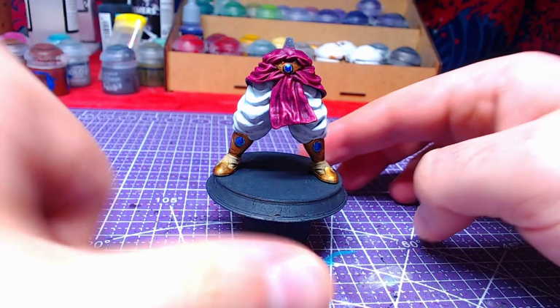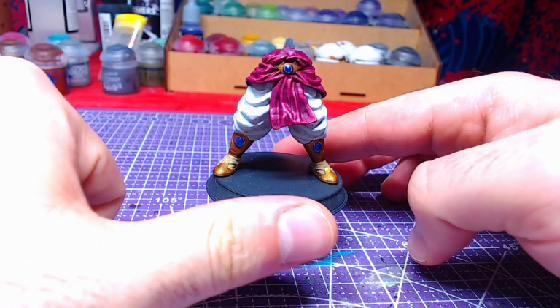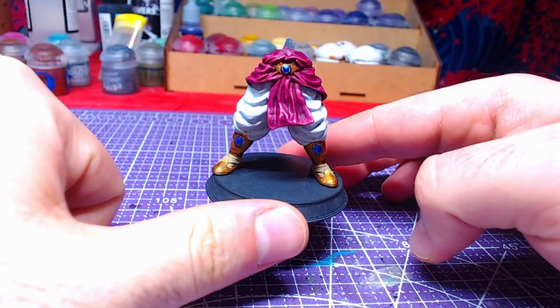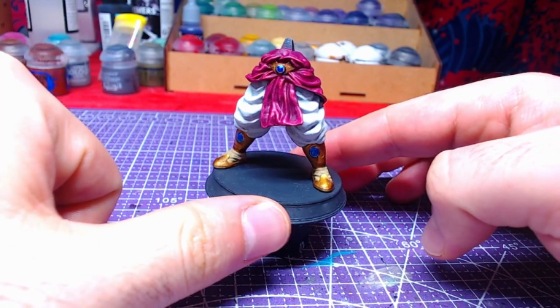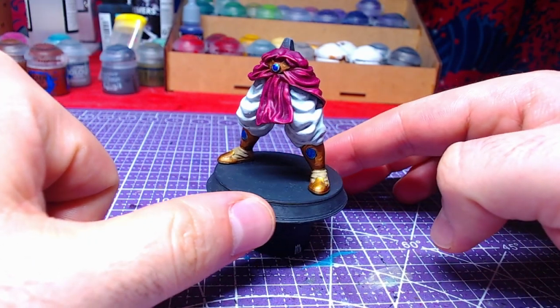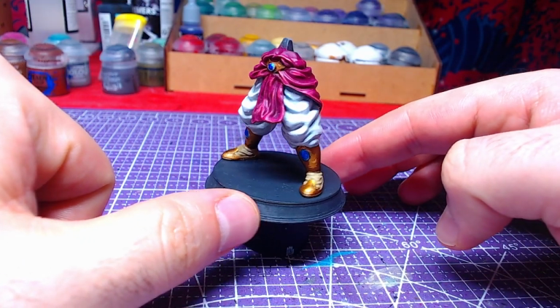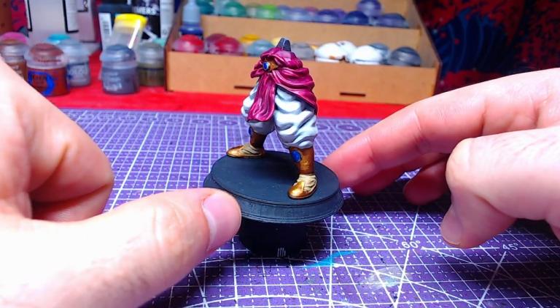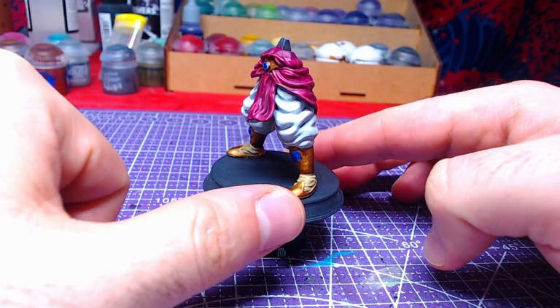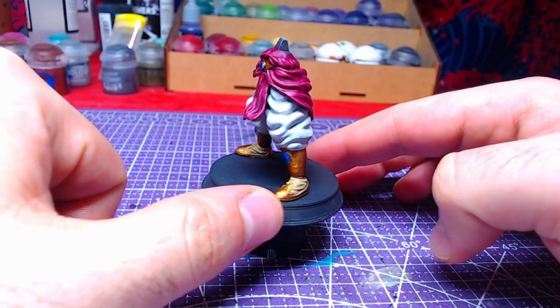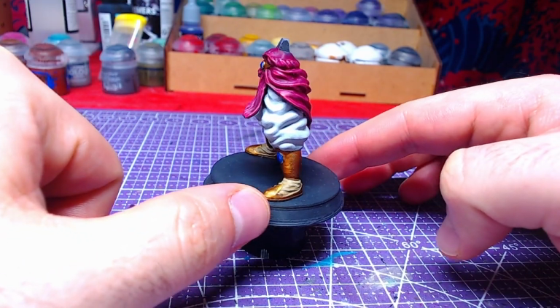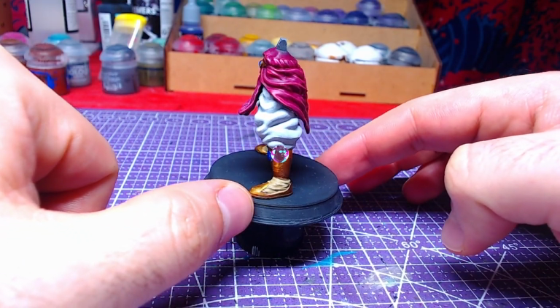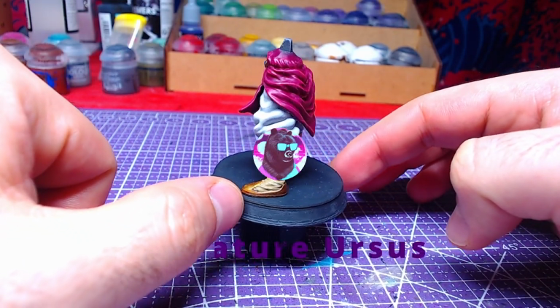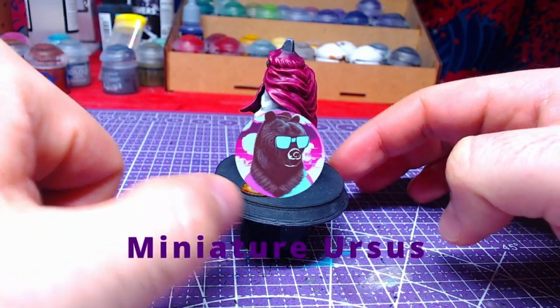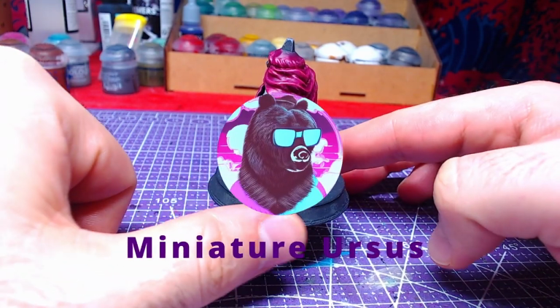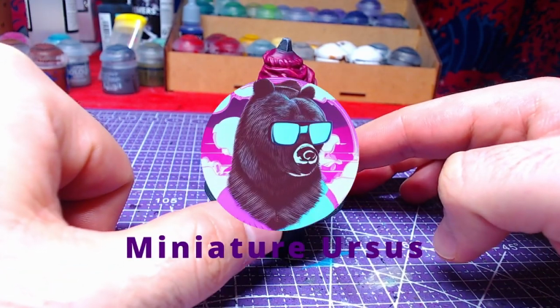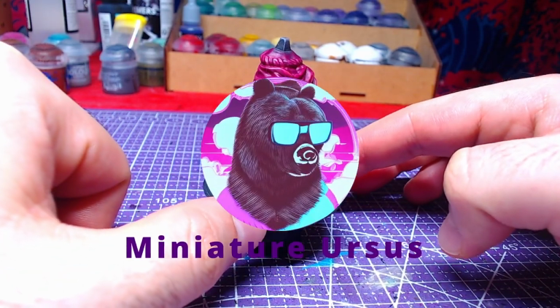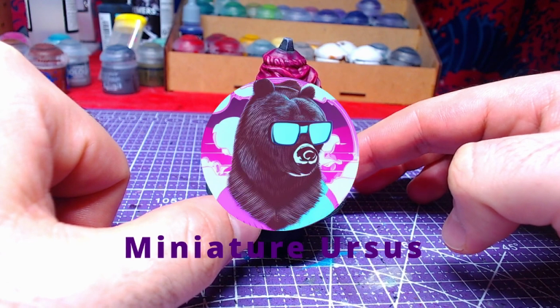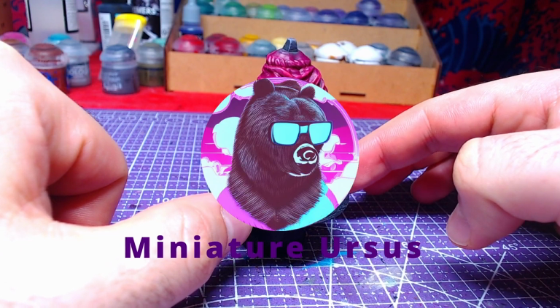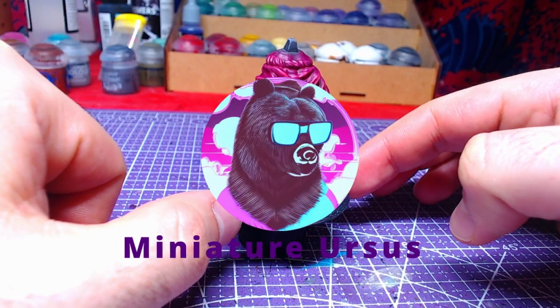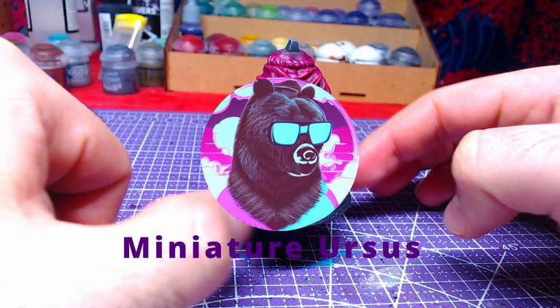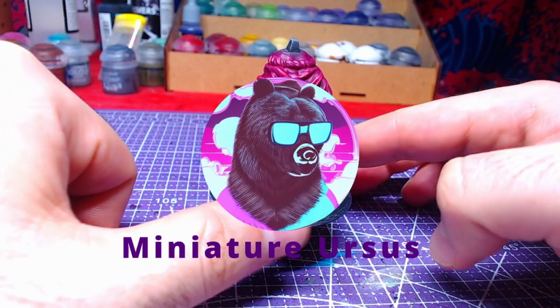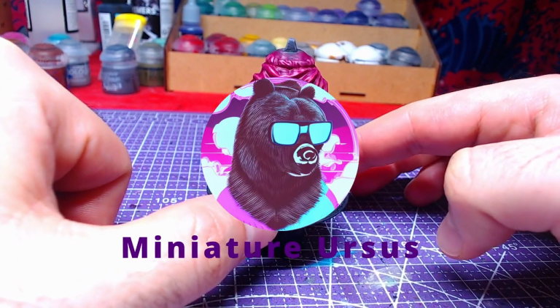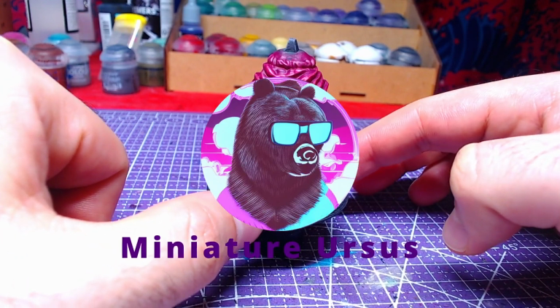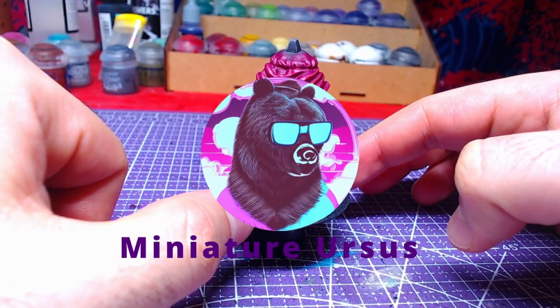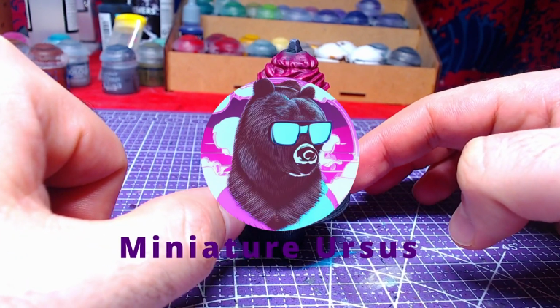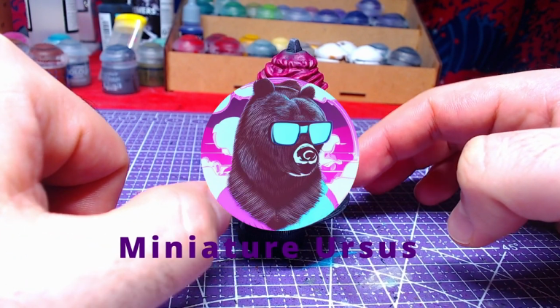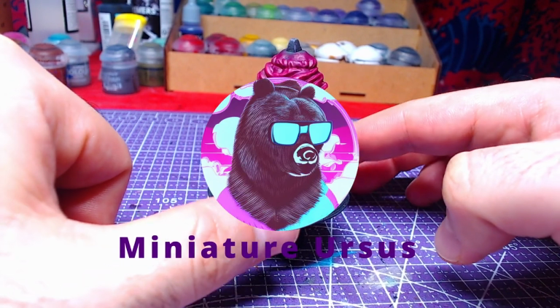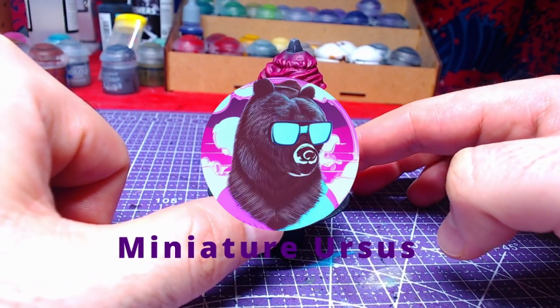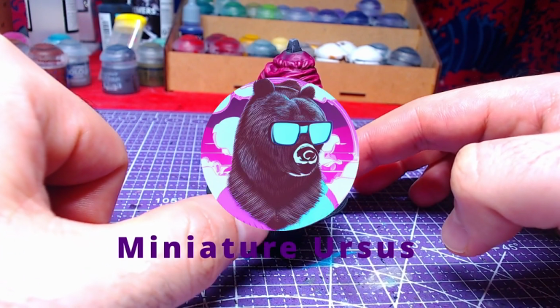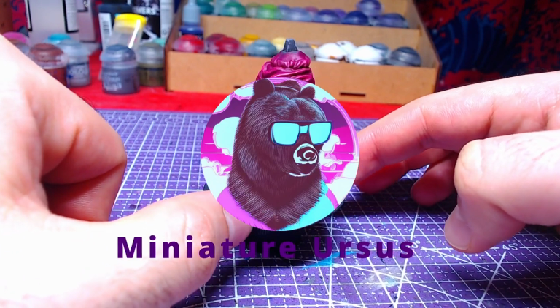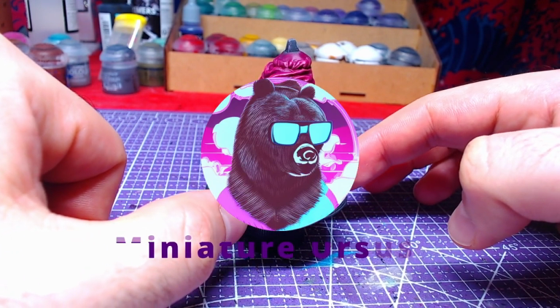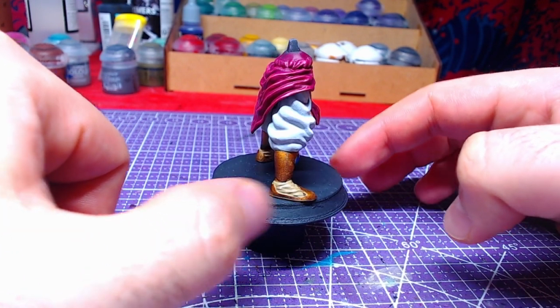Hello everyone! Welcome back to the channel! On this video we will paint Brawley's lower body. Without further ado, let's get to painting!